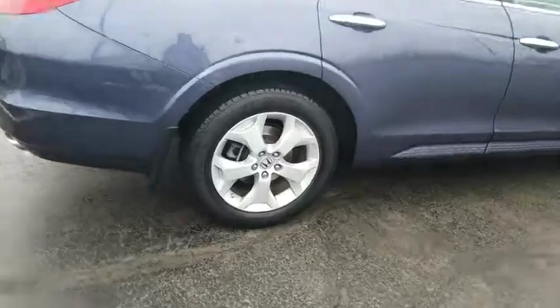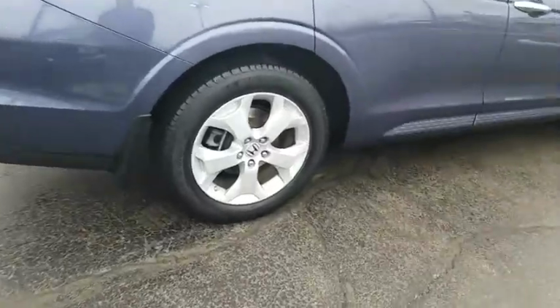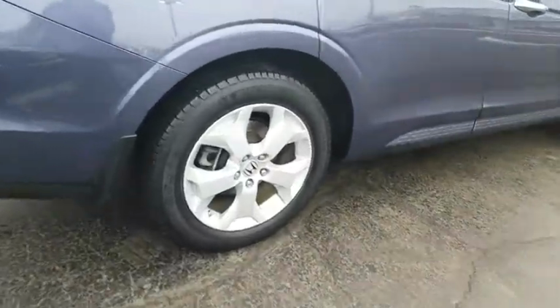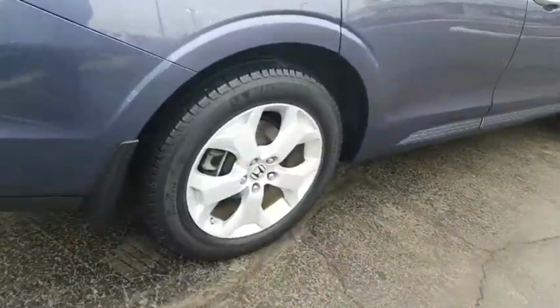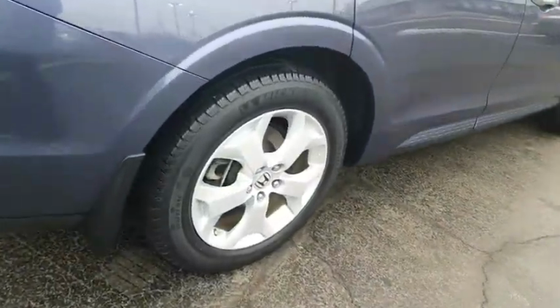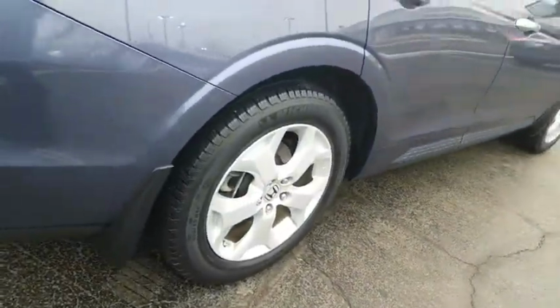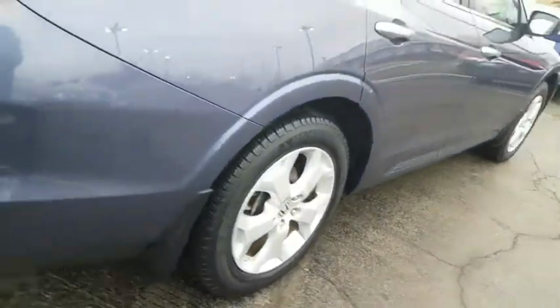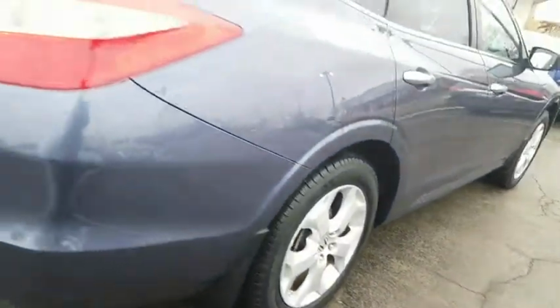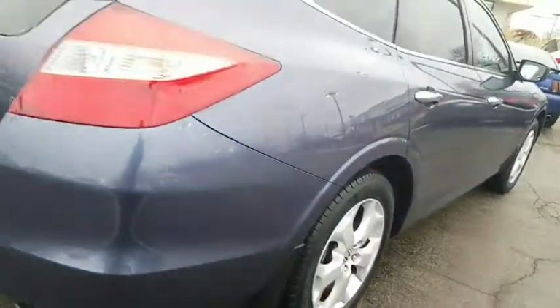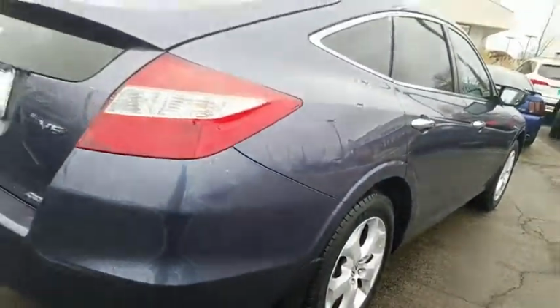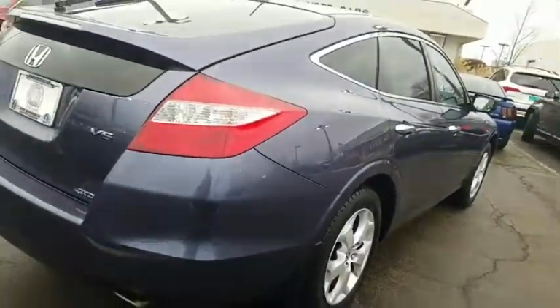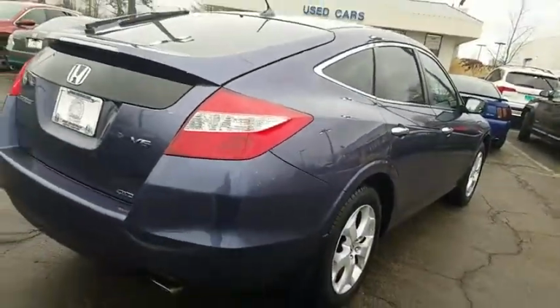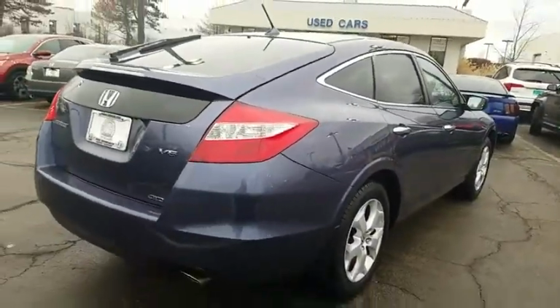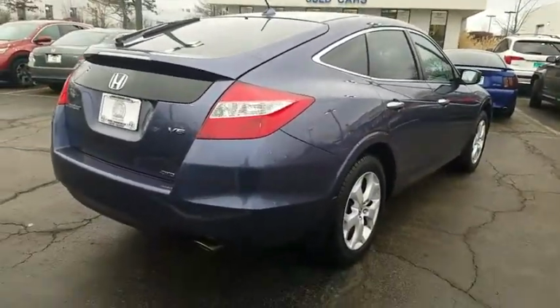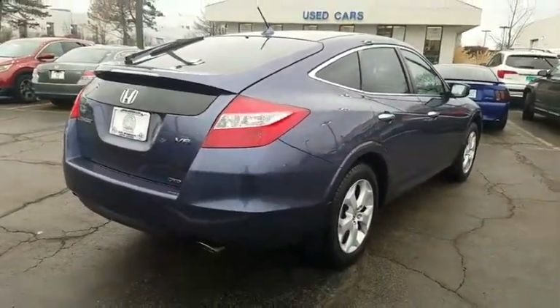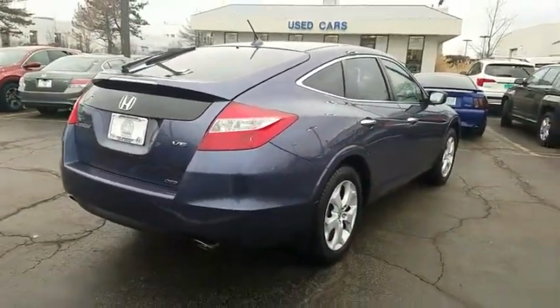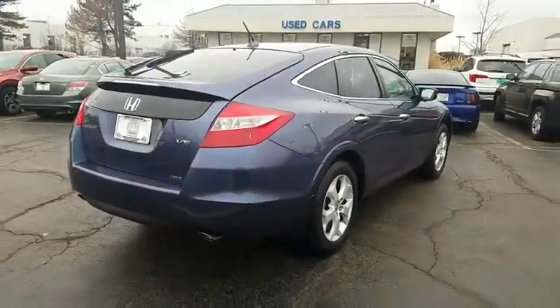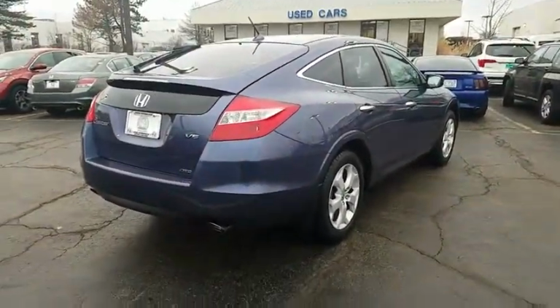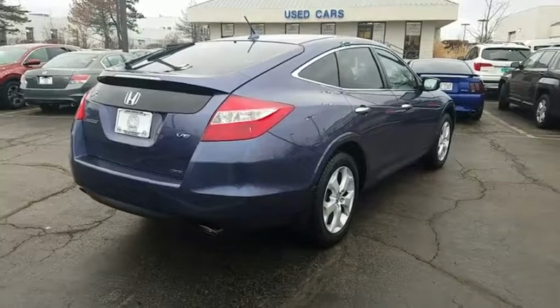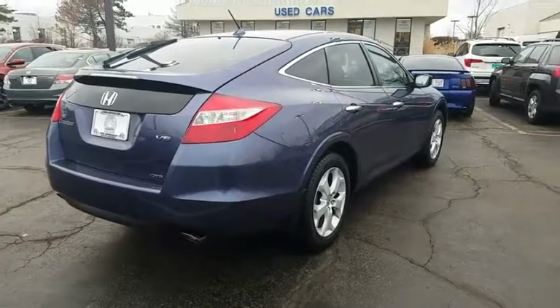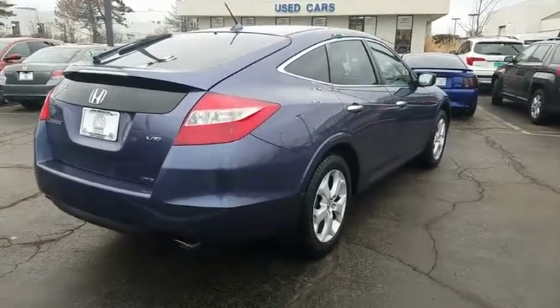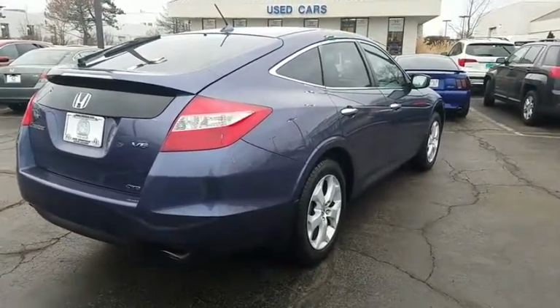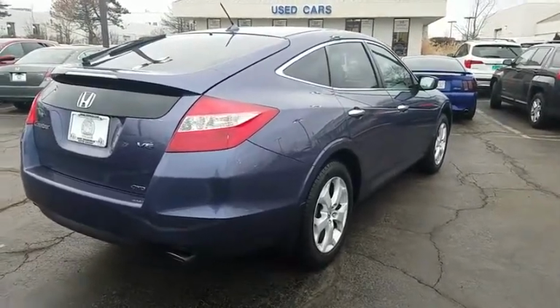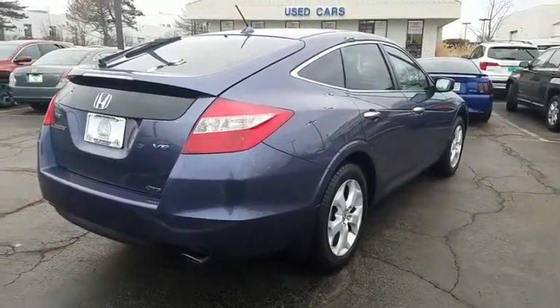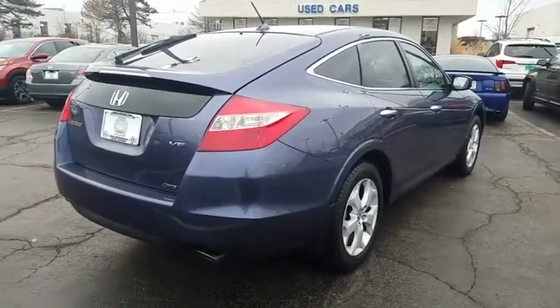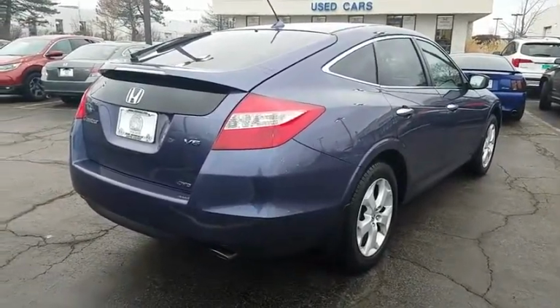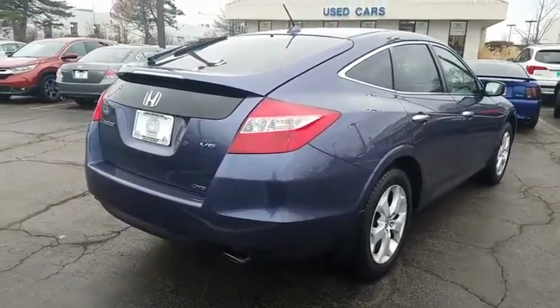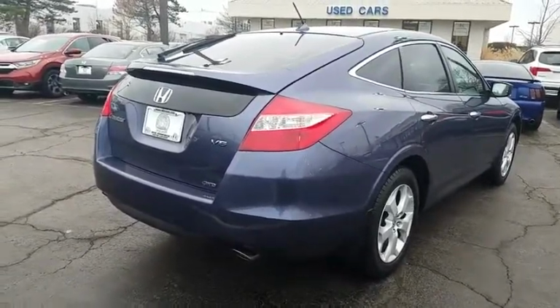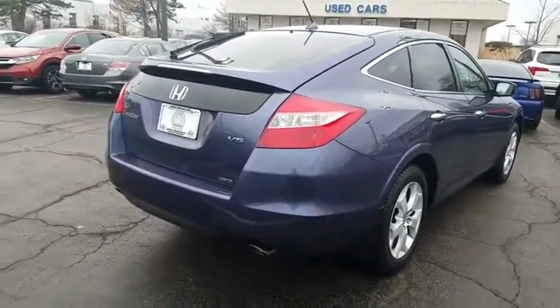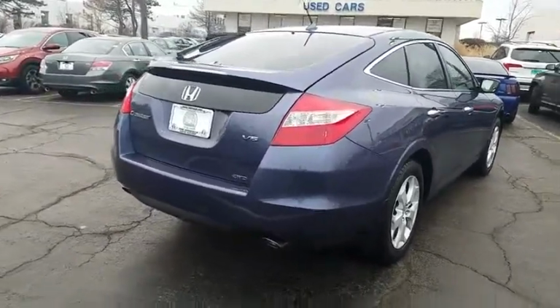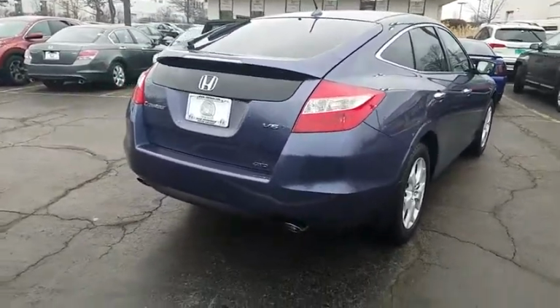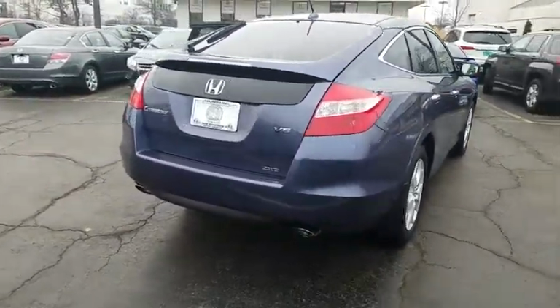Power passenger seat. Traction control. Dual airbags. Power steering. Four-wheel disc brakes. Fog lights. Heated front seats. Security system.